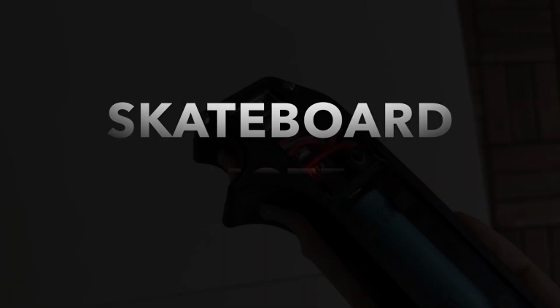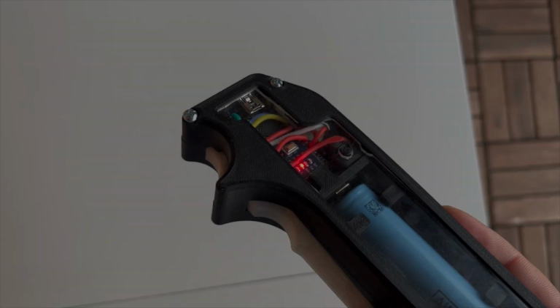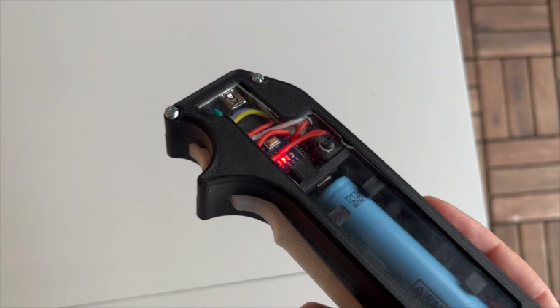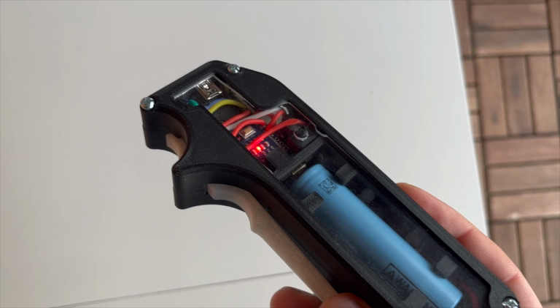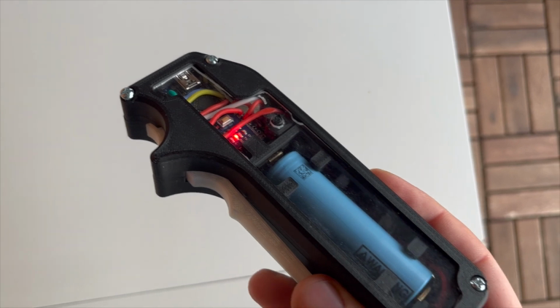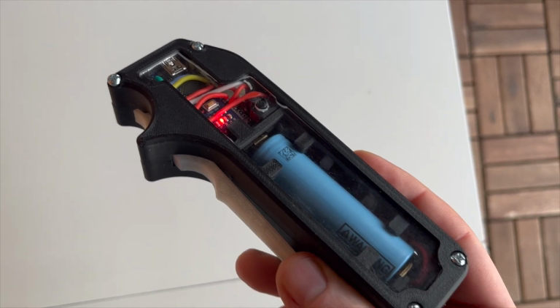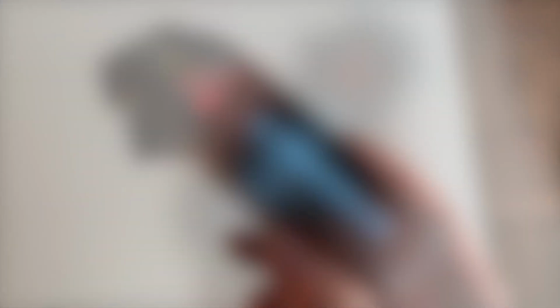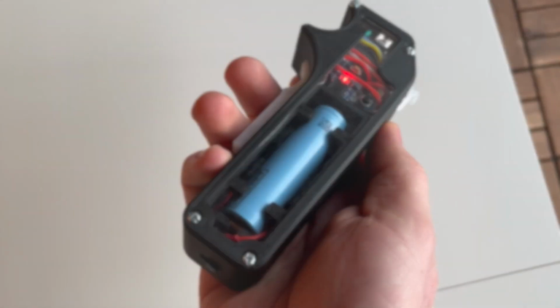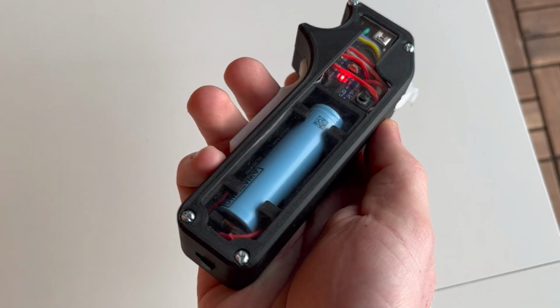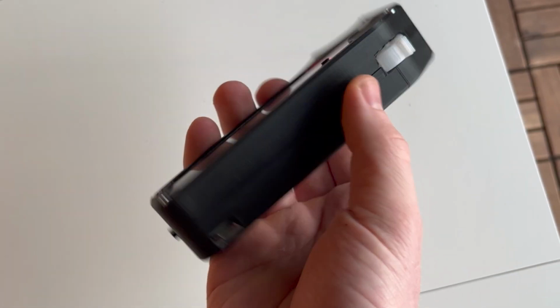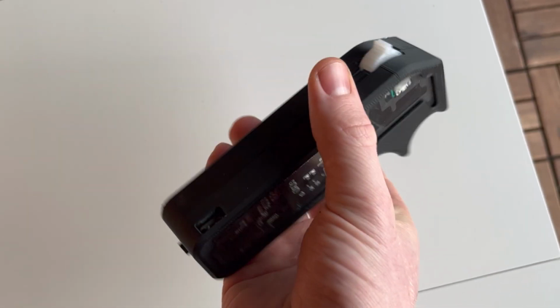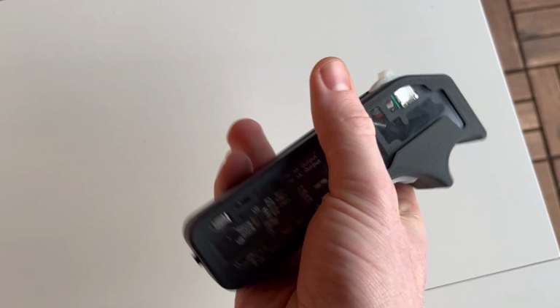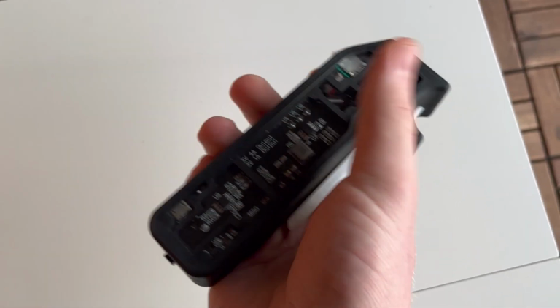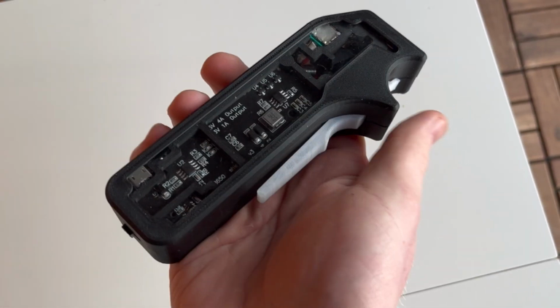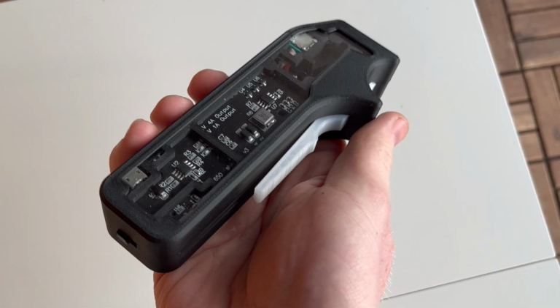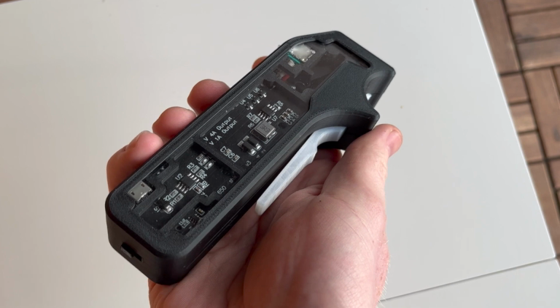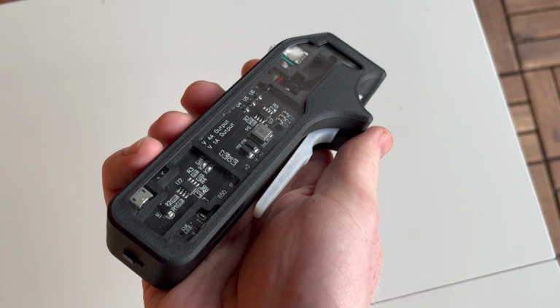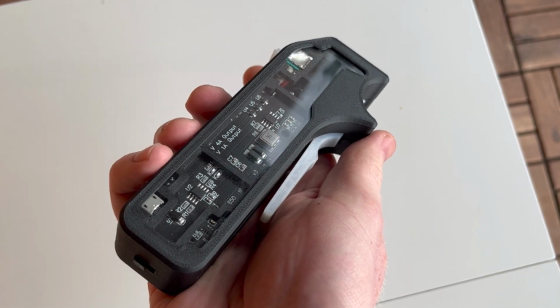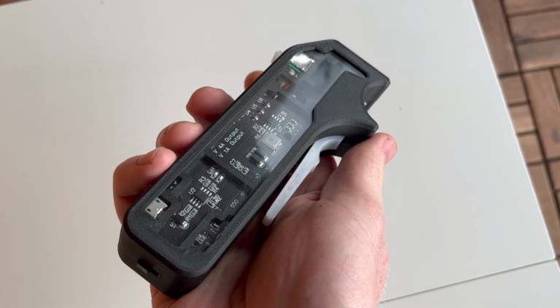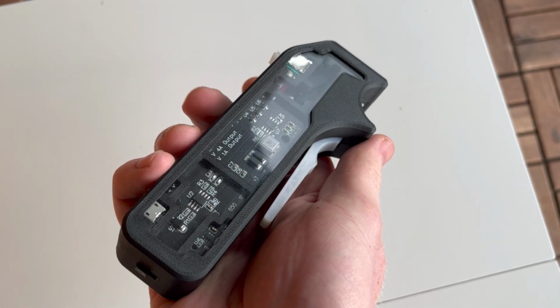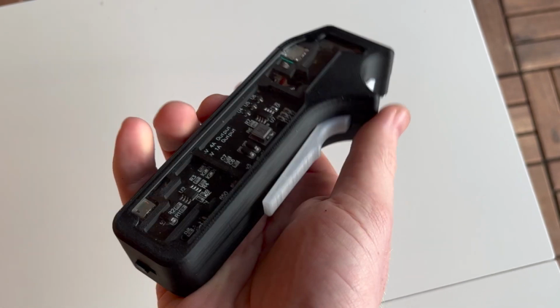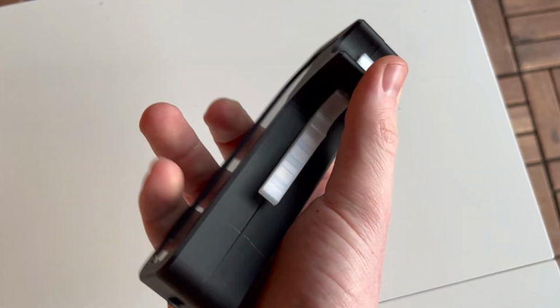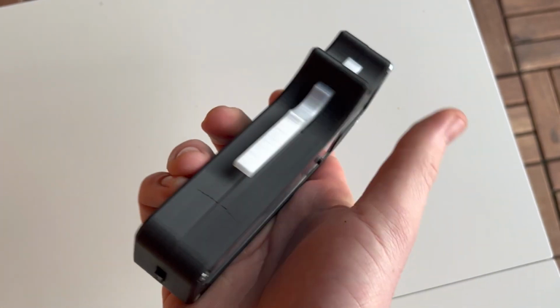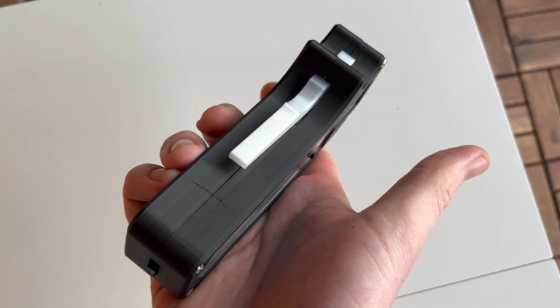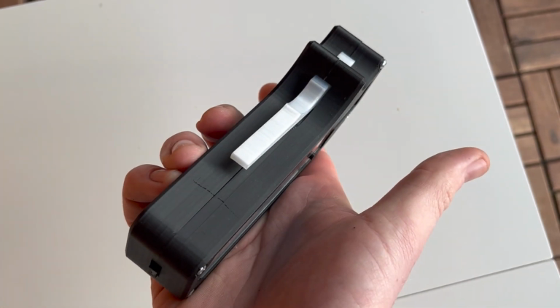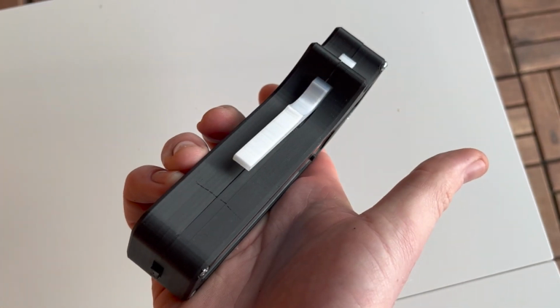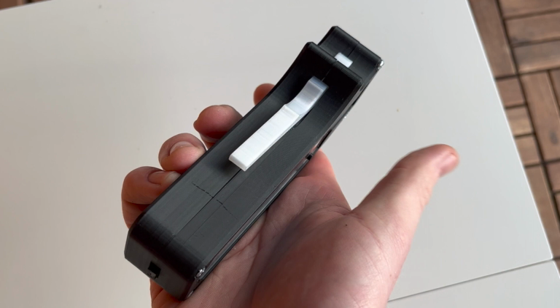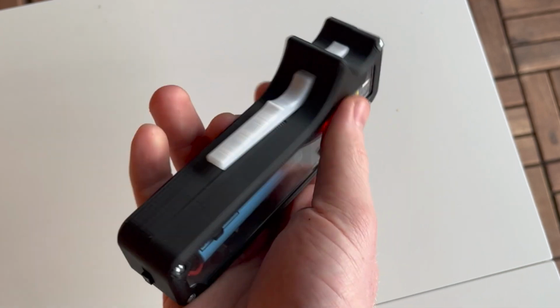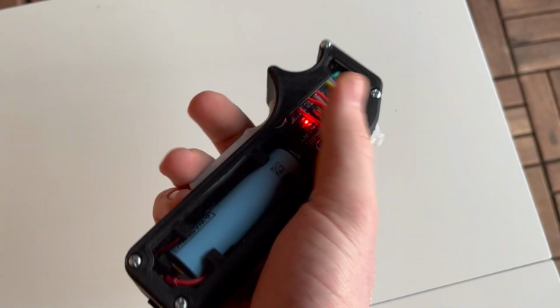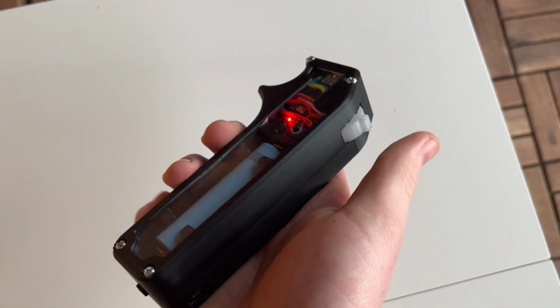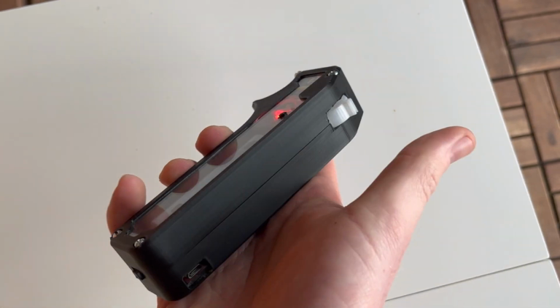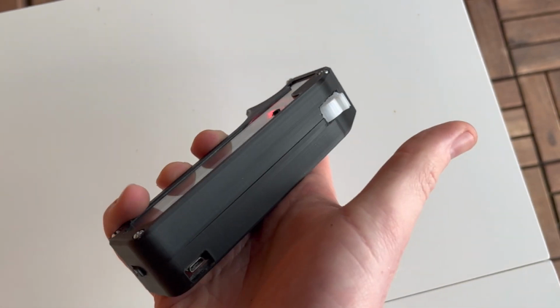Welcome to this video series, where I will be showing you how I designed and built an electric skateboard and remote controller. In this video I'll be showing you how I made the first version of the remote, which I later on decided to scrap and redesigned completely. But more on that at the end of this video.